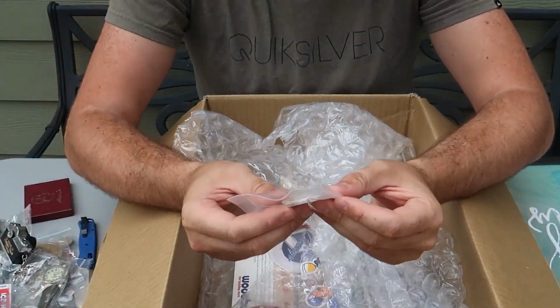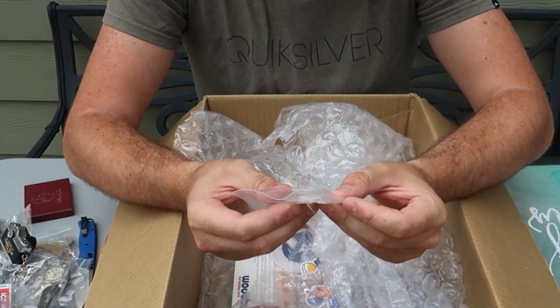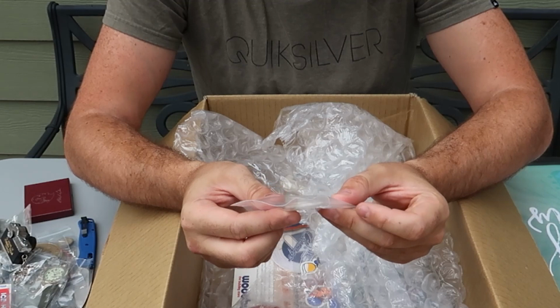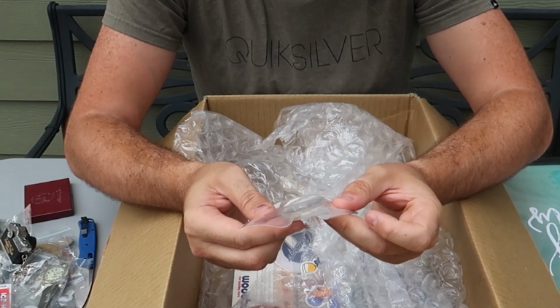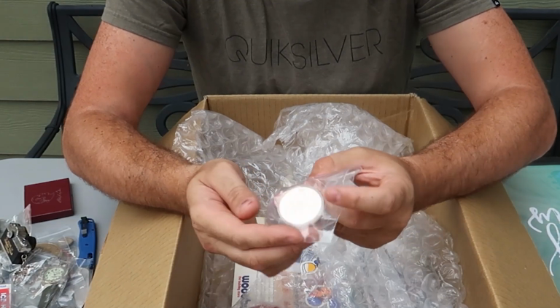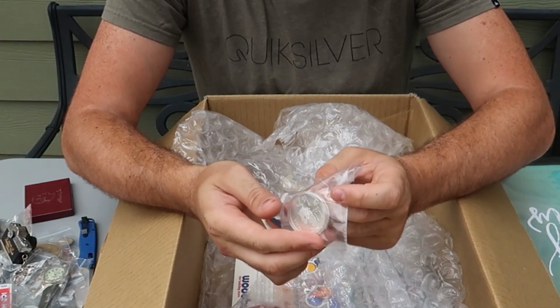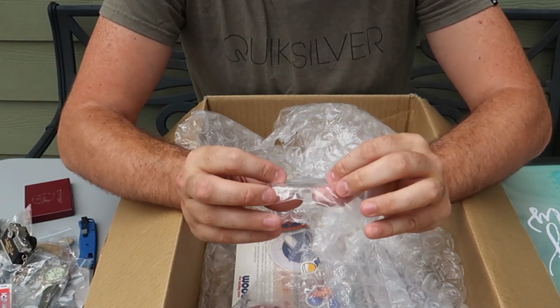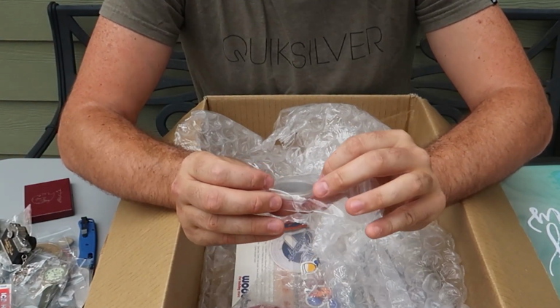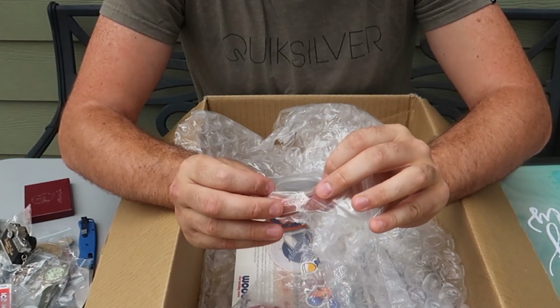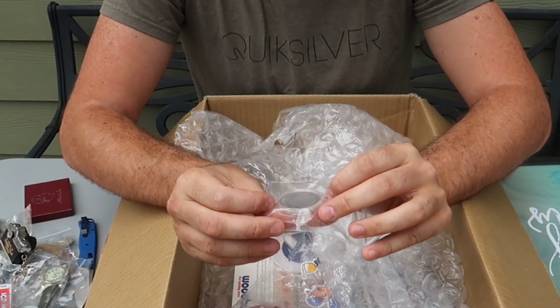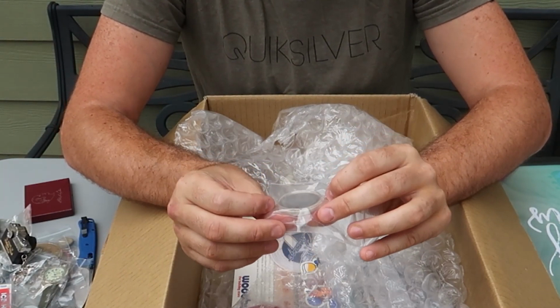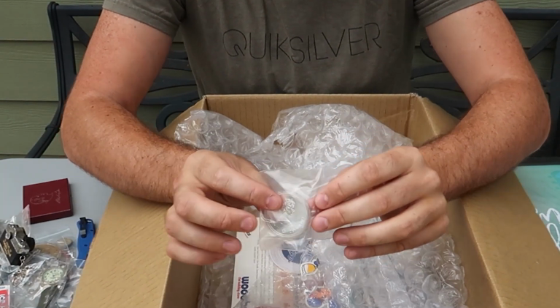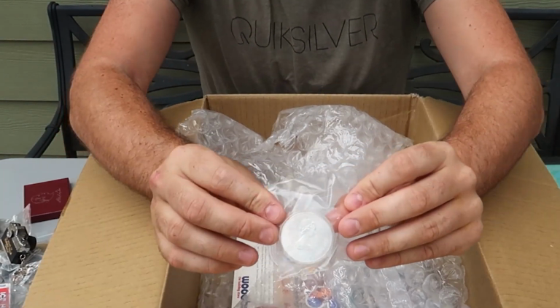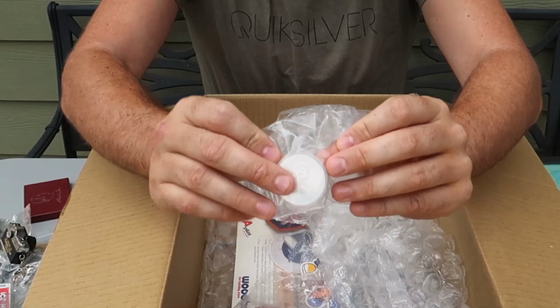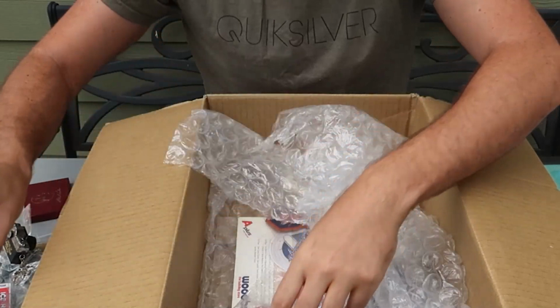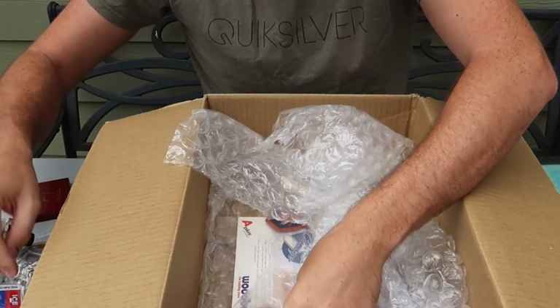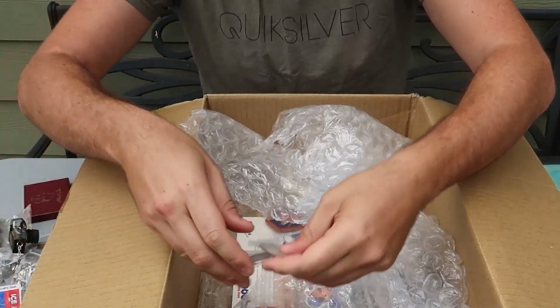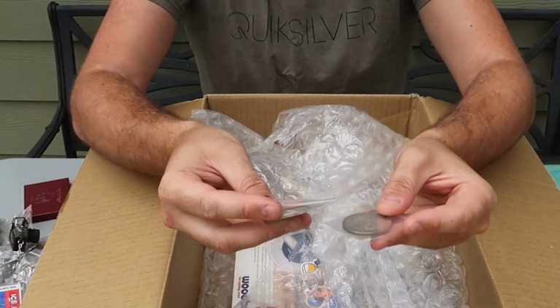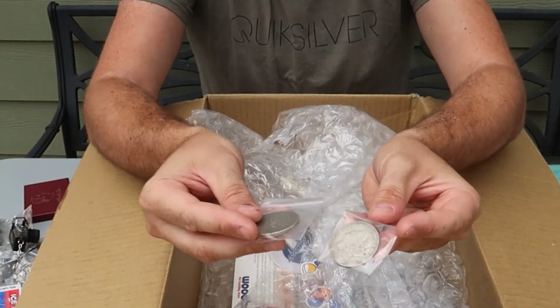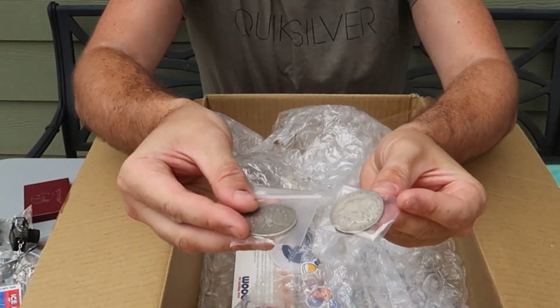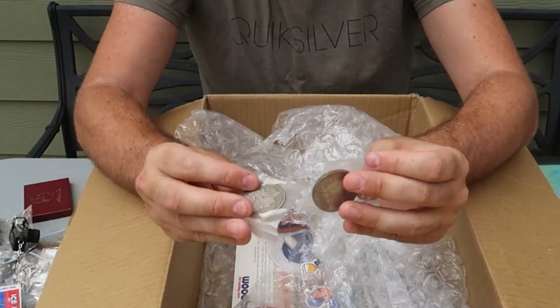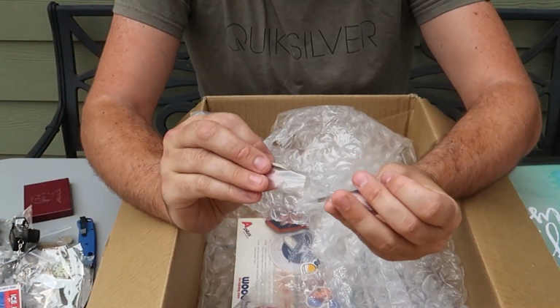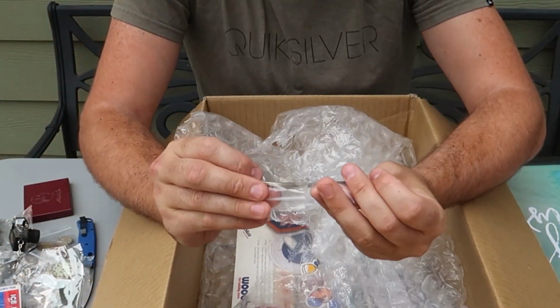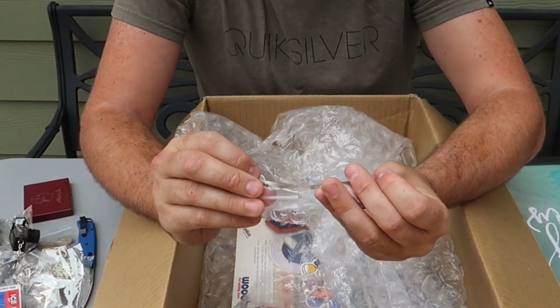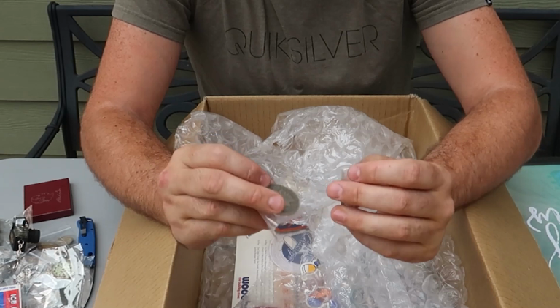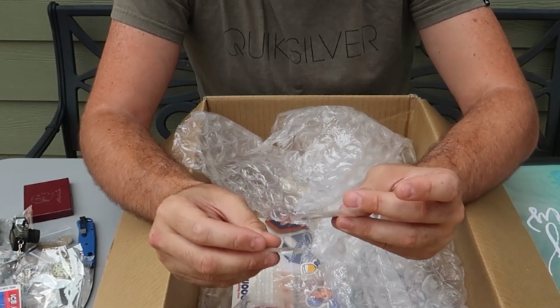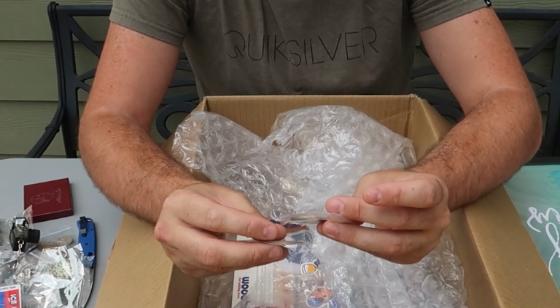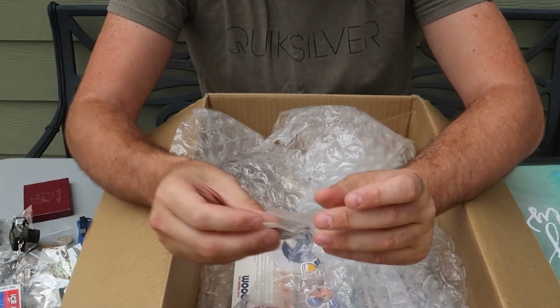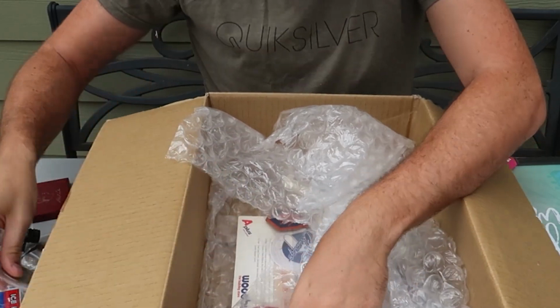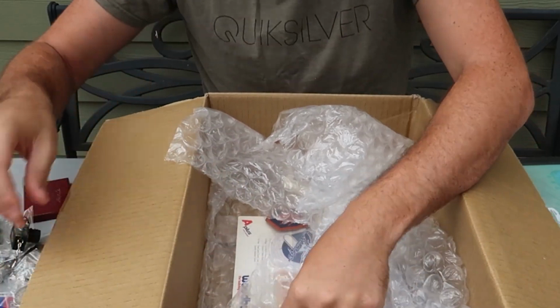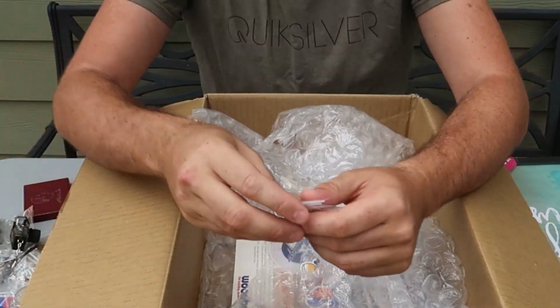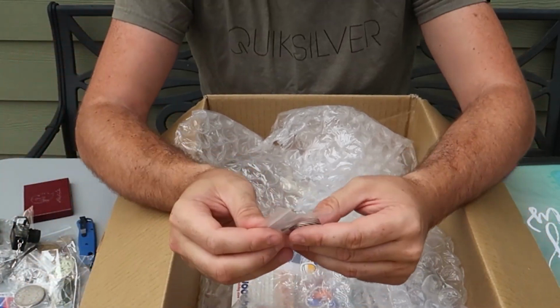Another silver — this one is $5, Olympic coin, Canadian, 1973. I'll take that. A couple of Morgan silver dollars, 1921s. So not nothing super collectible.